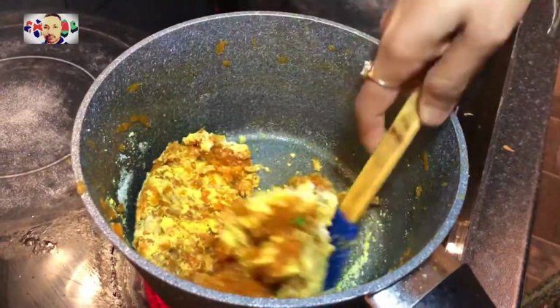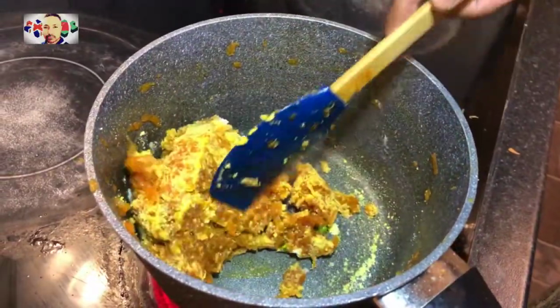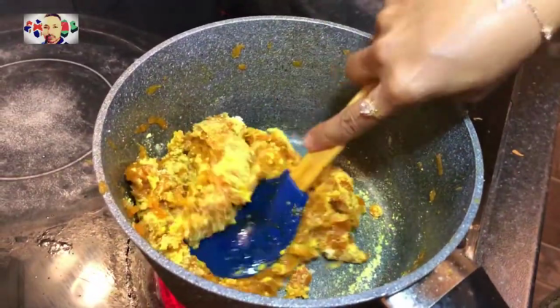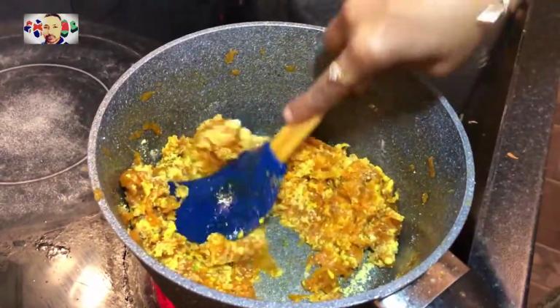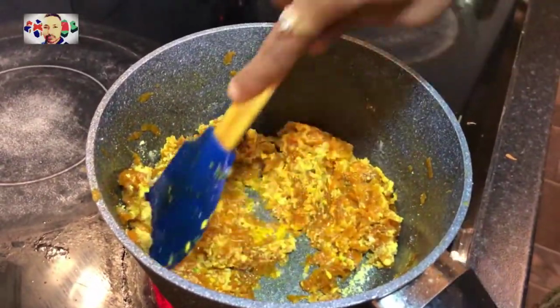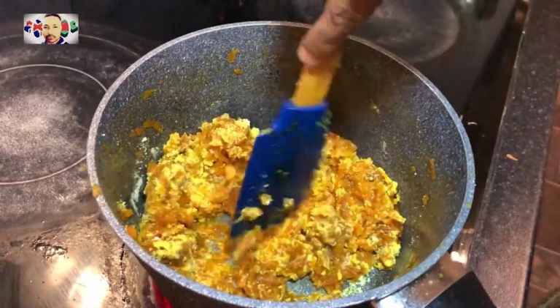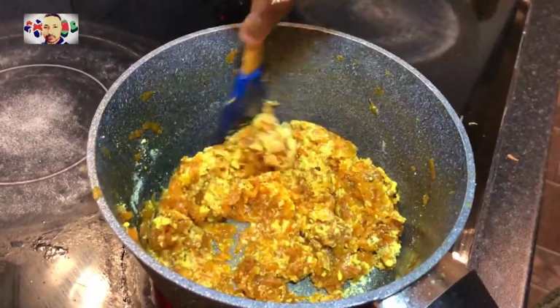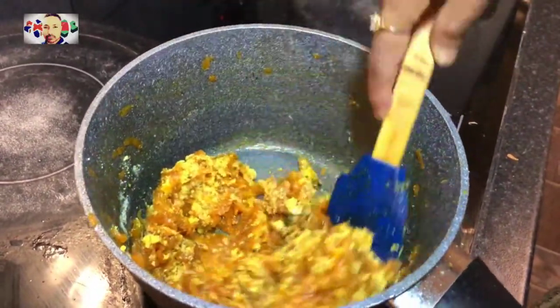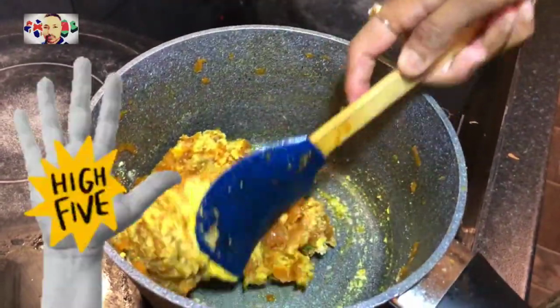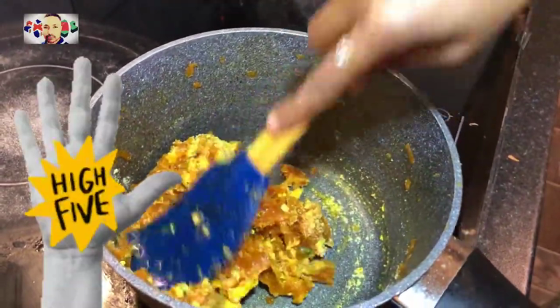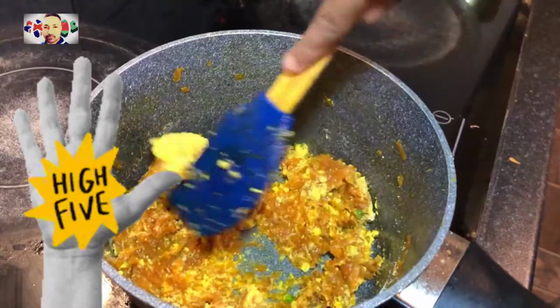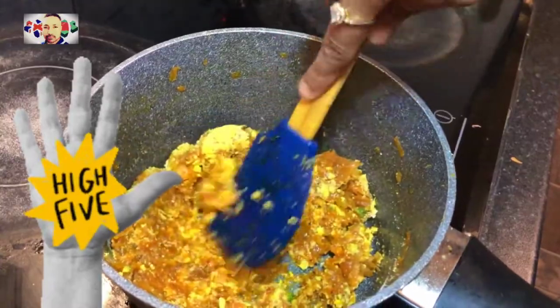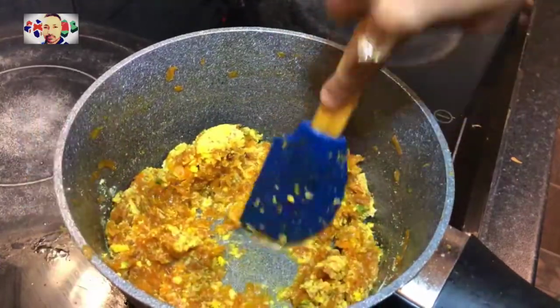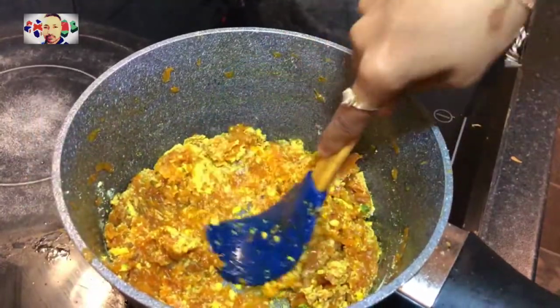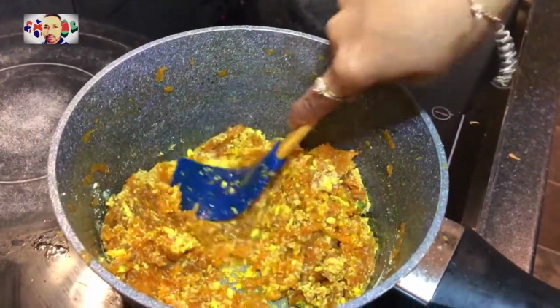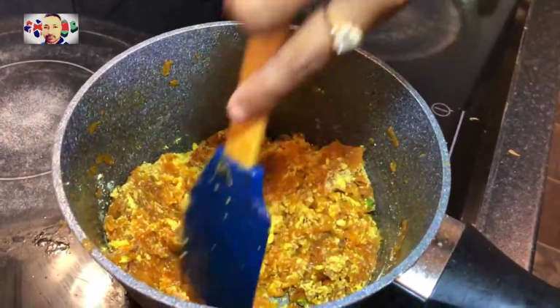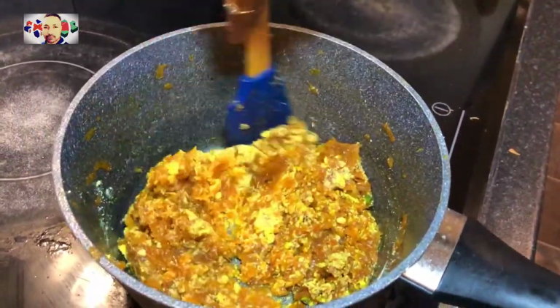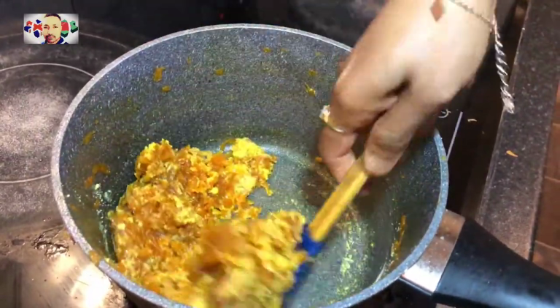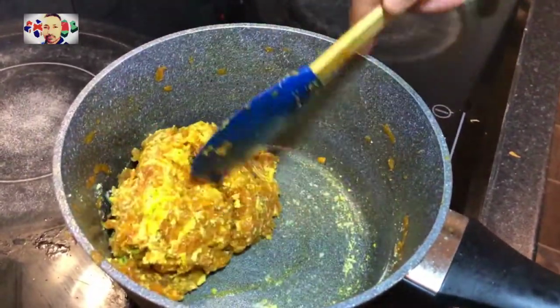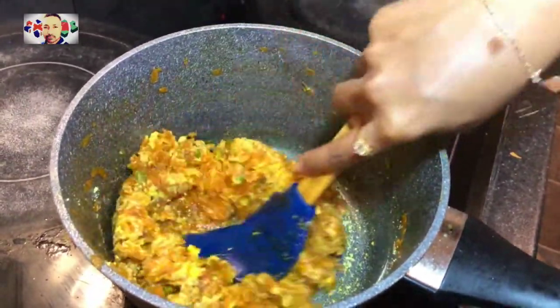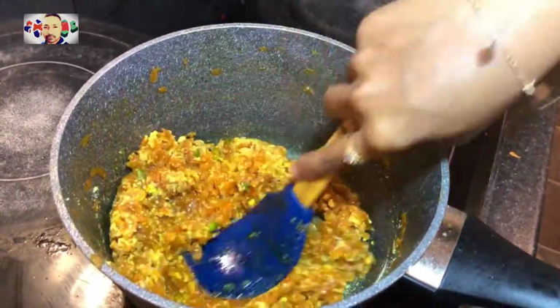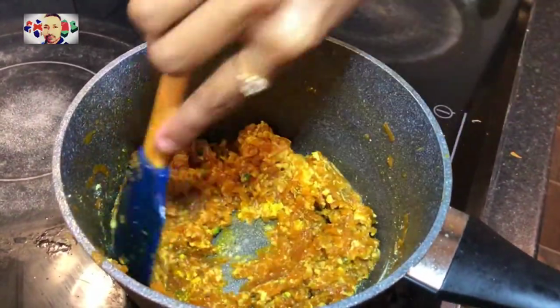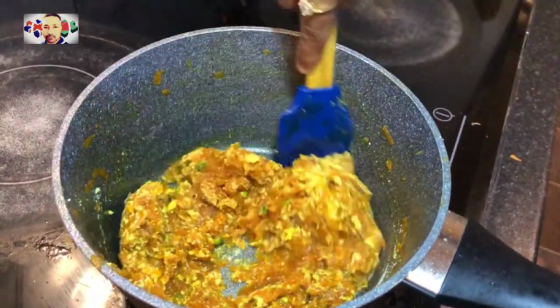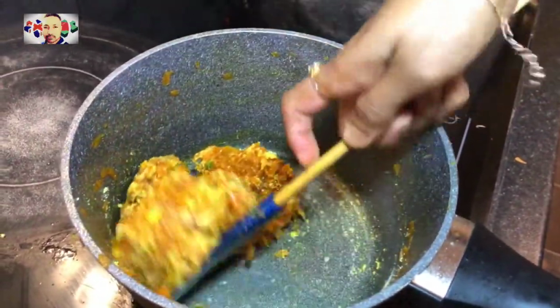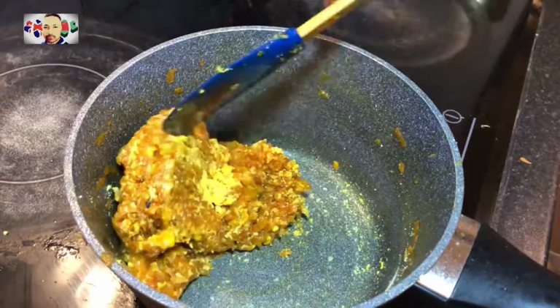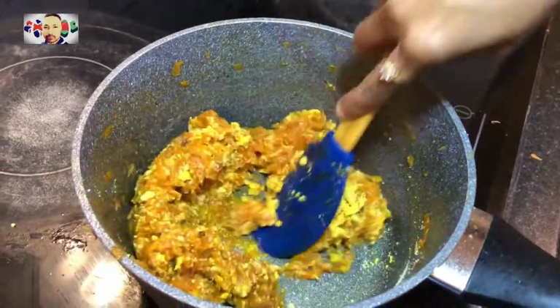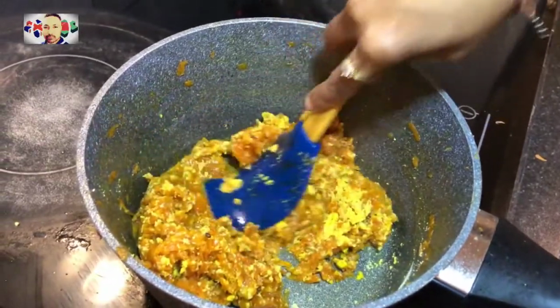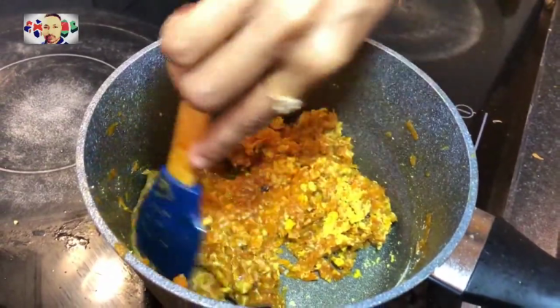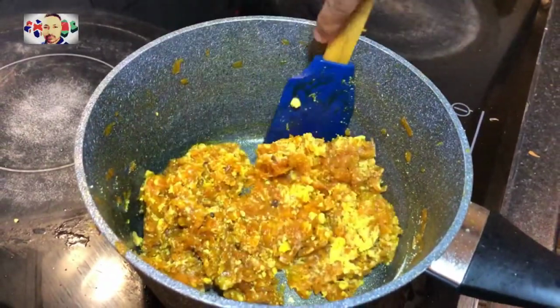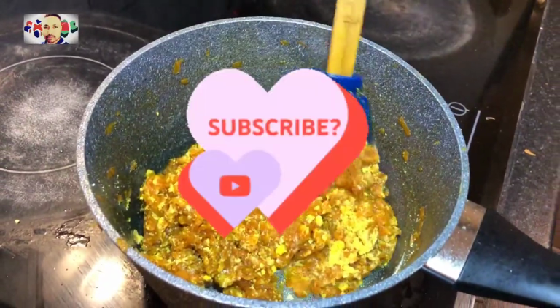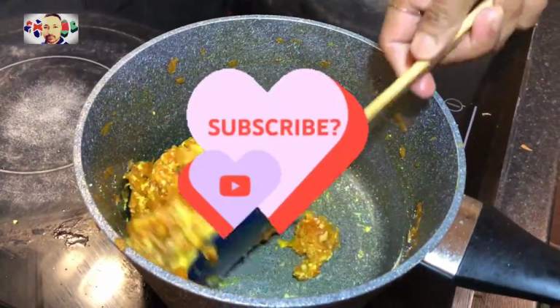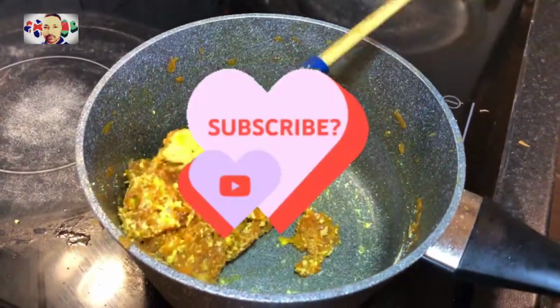Now all you lovely people, don't forget to share and like this recipe amongst all your friends. And all you lovely new people that are watching, please subscribe to the channel.